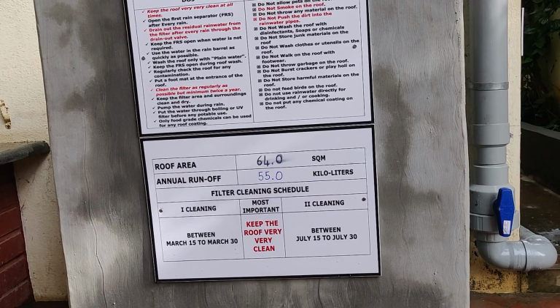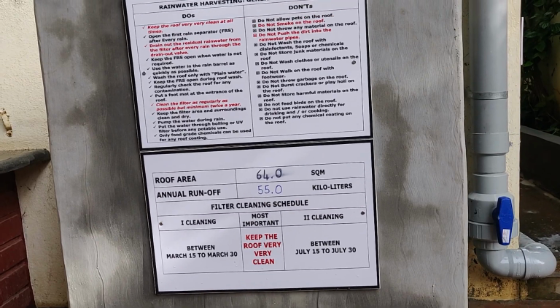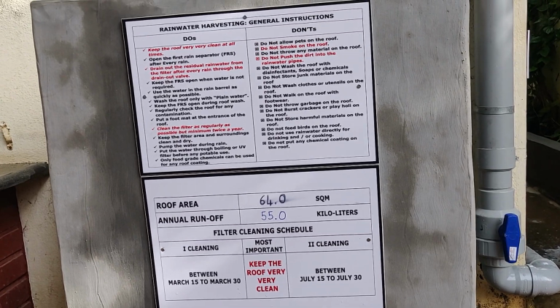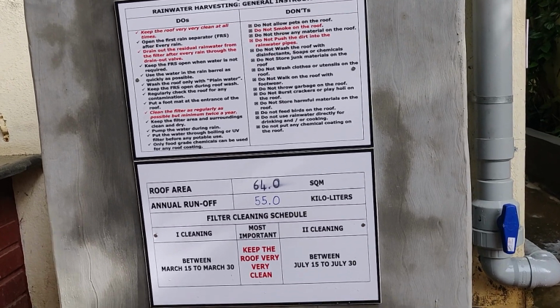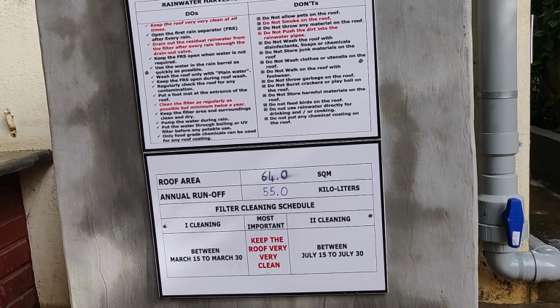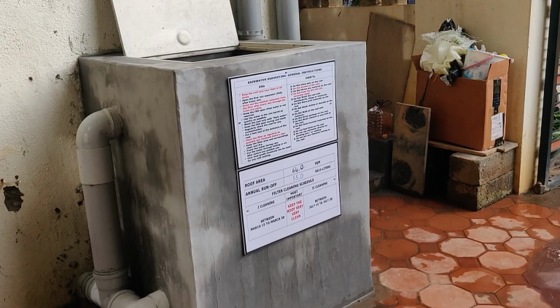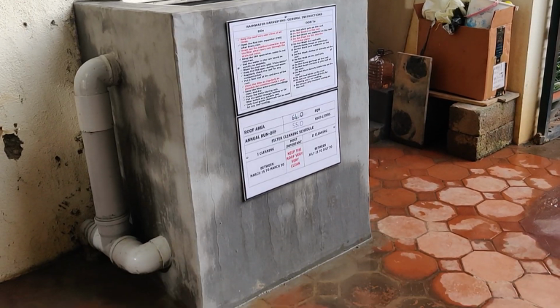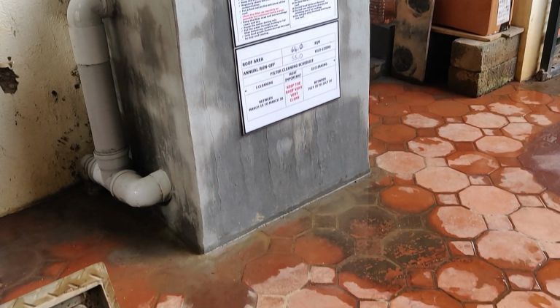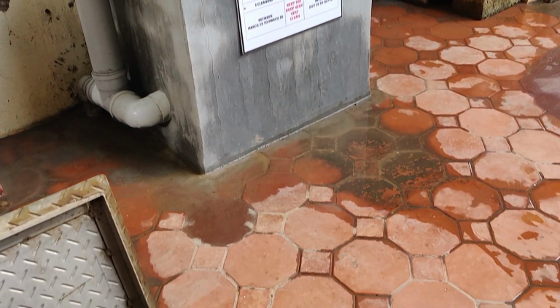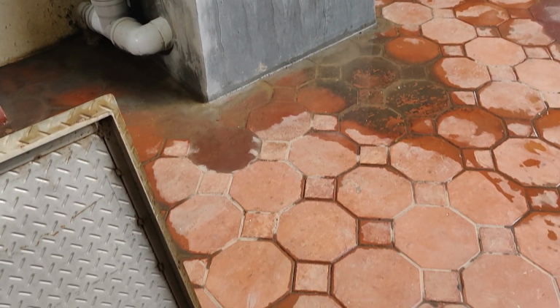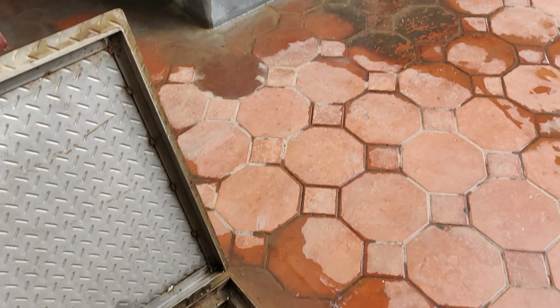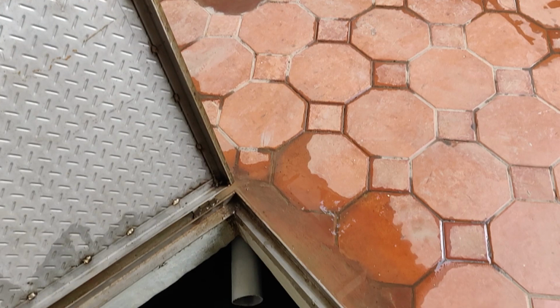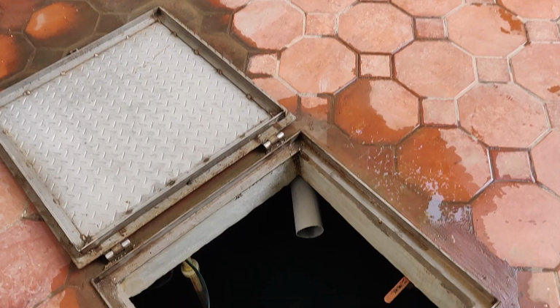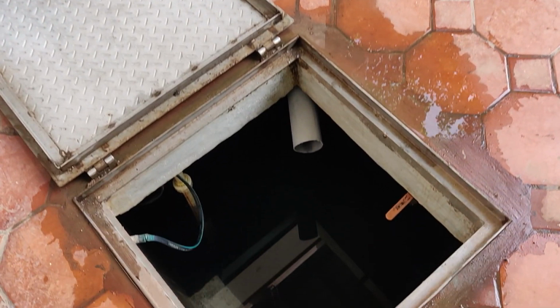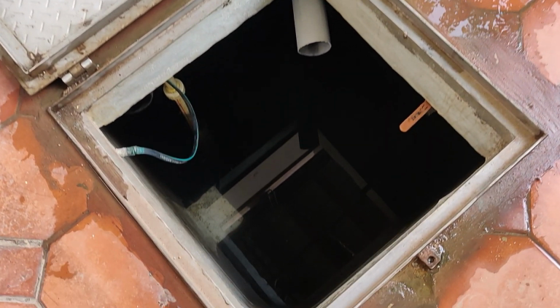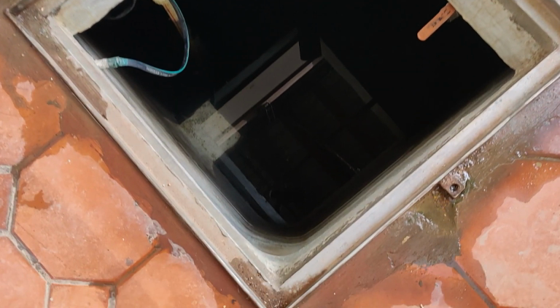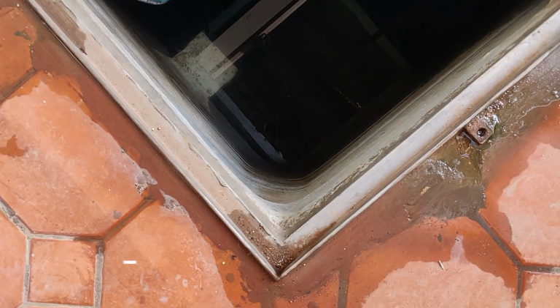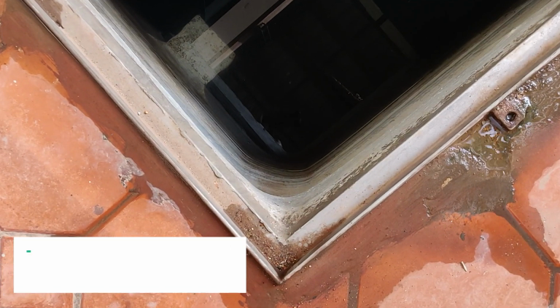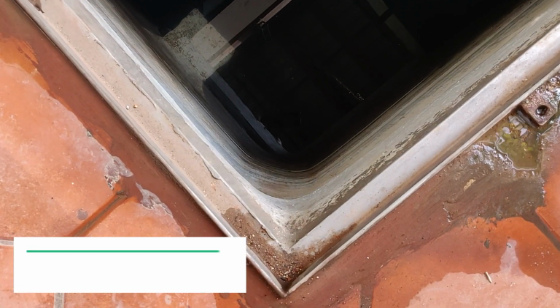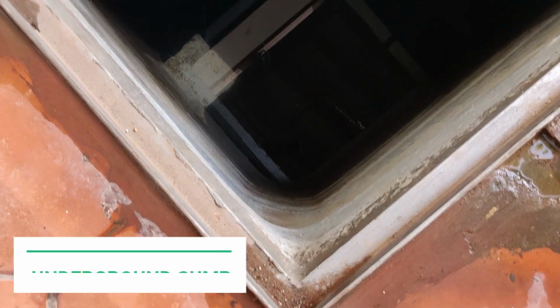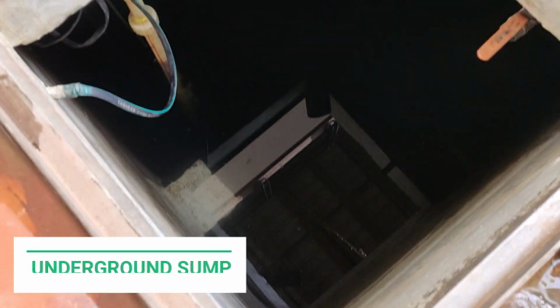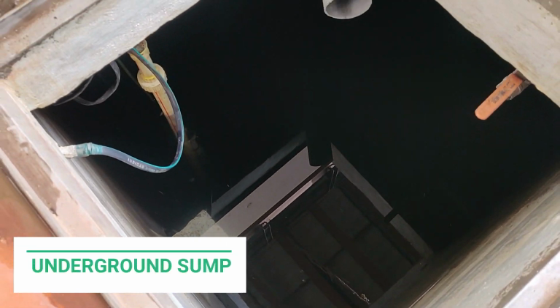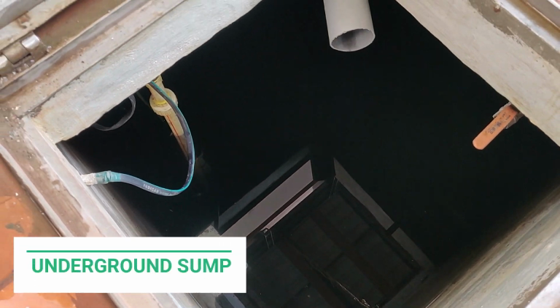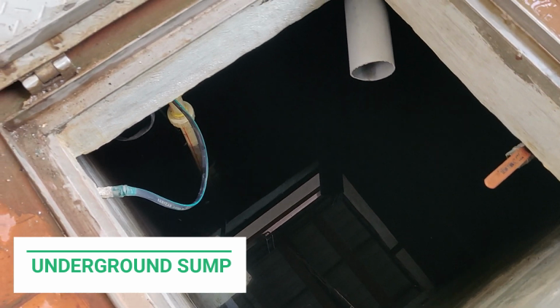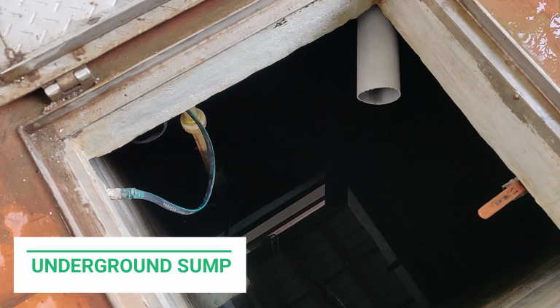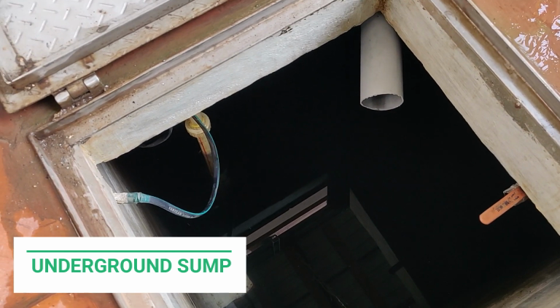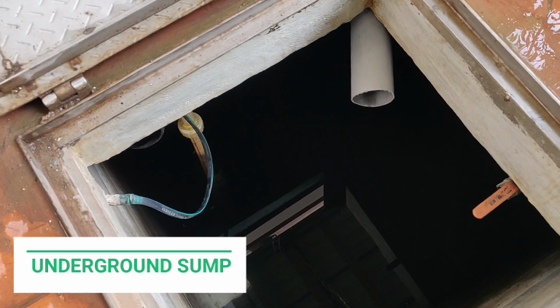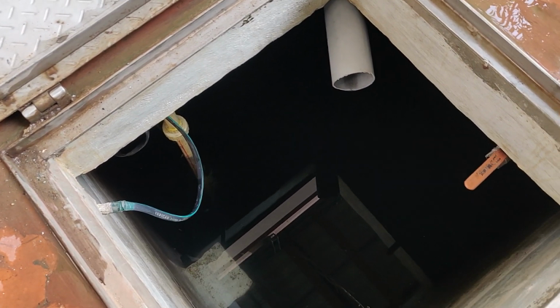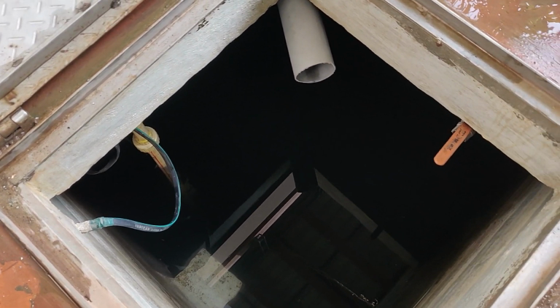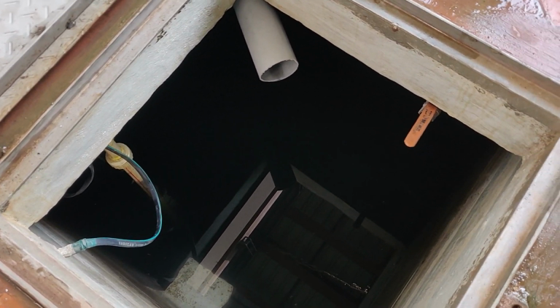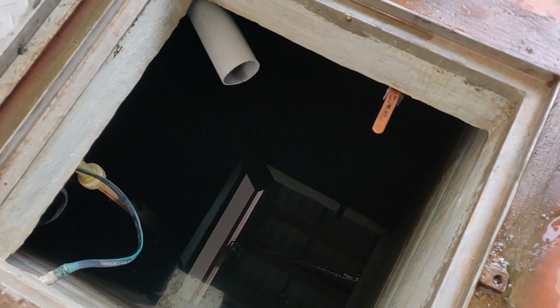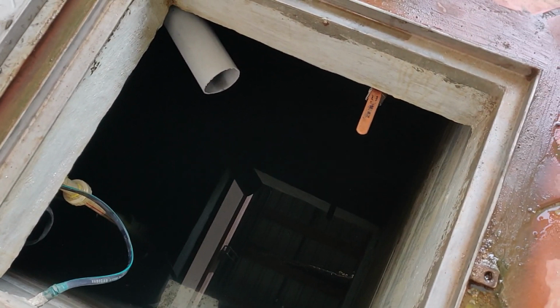It's very important to keep the filter clean. It is recommended that the filter is cleaned at least thrice a year. This is the underground sump where the filtered water is stored. This is used for all purposes, including drinking.